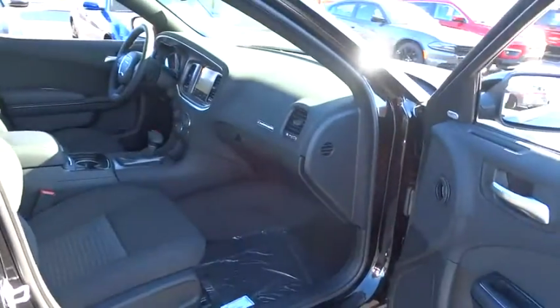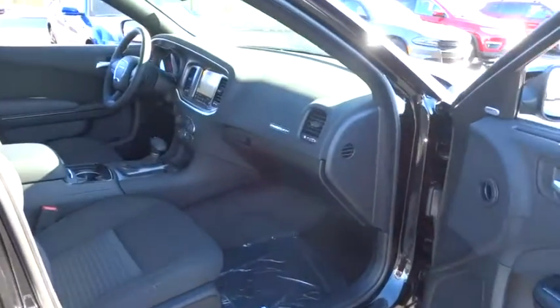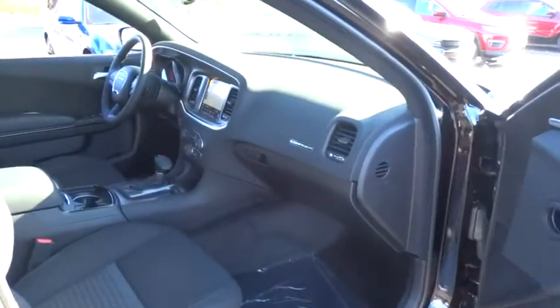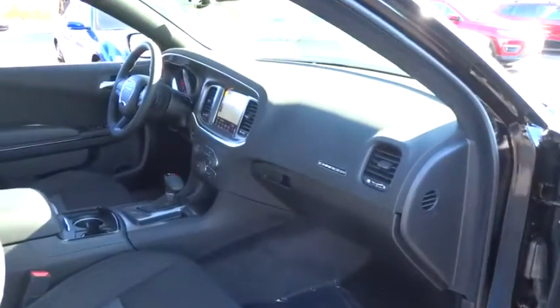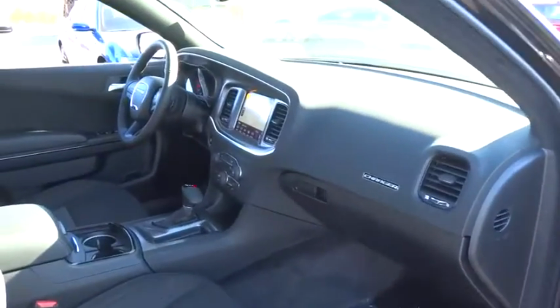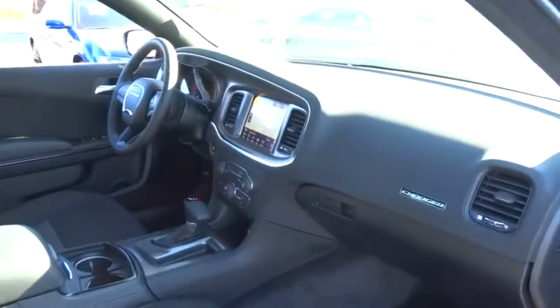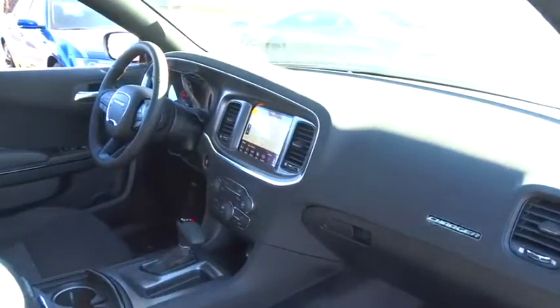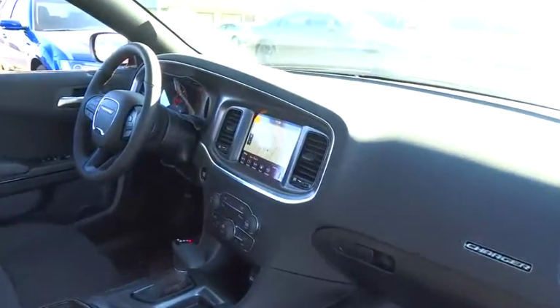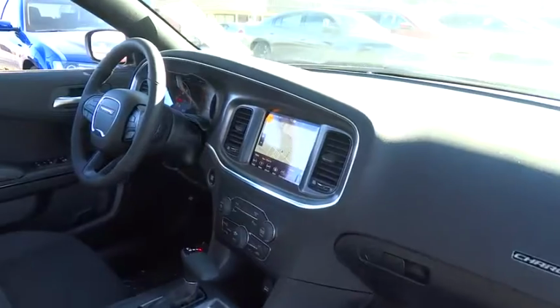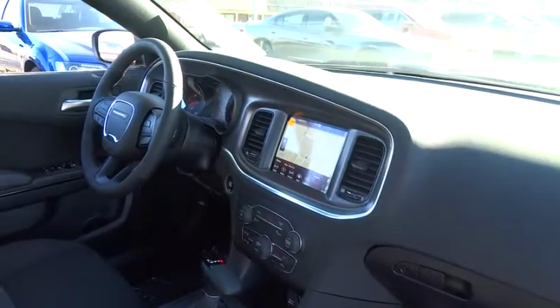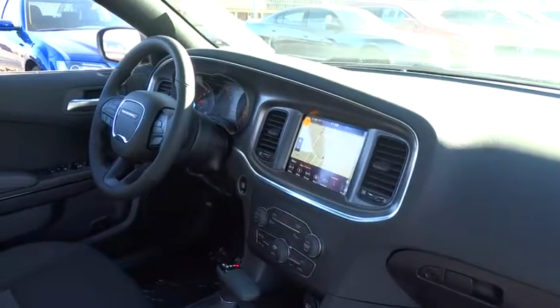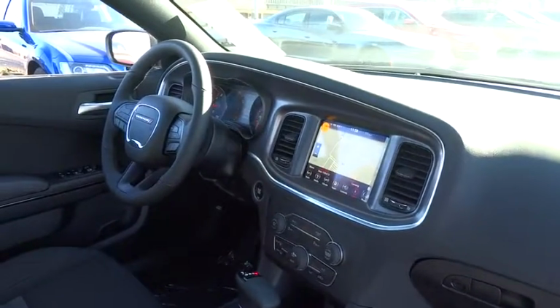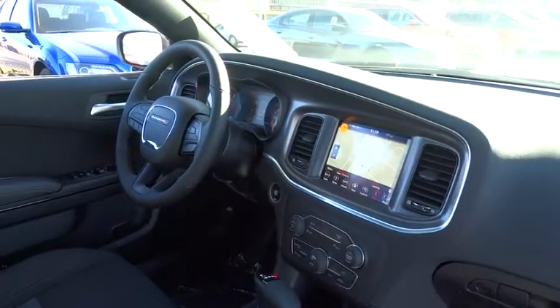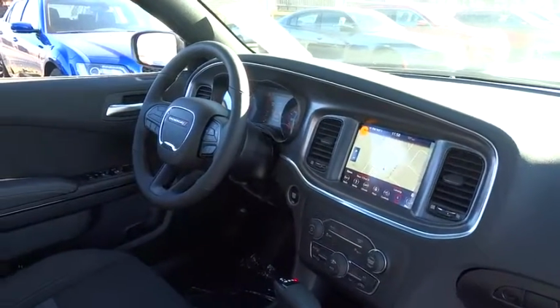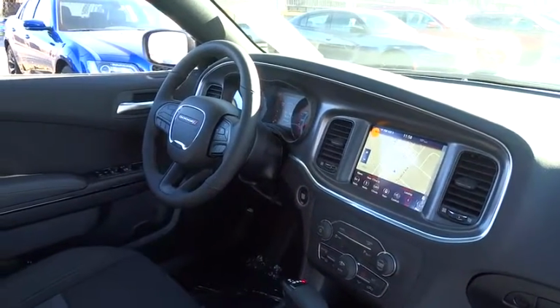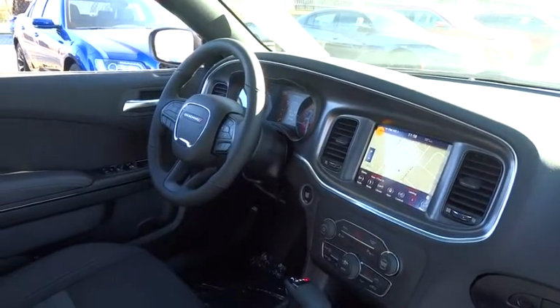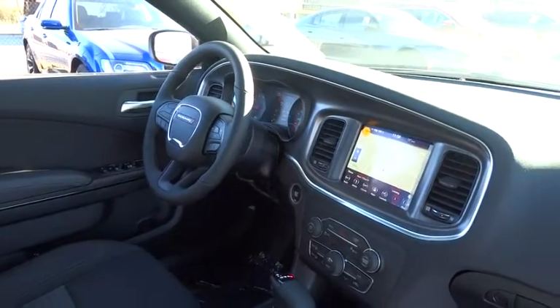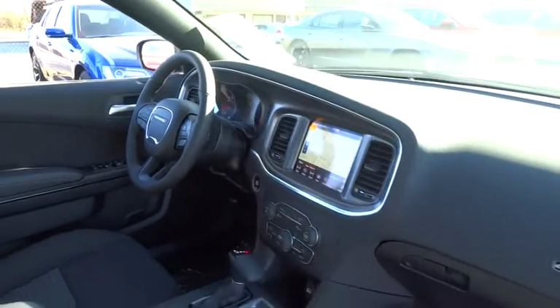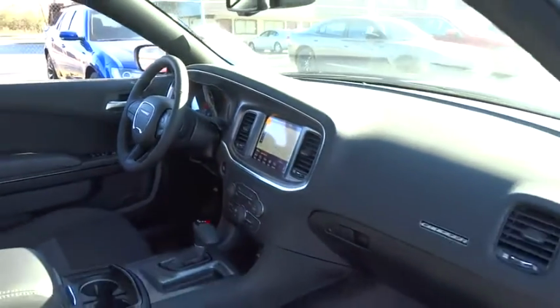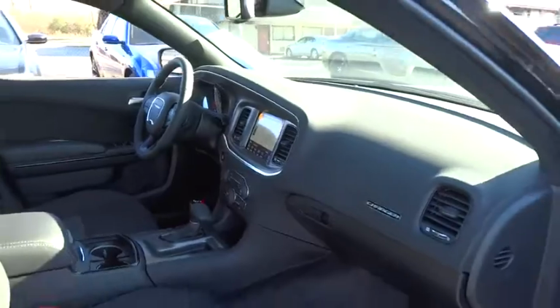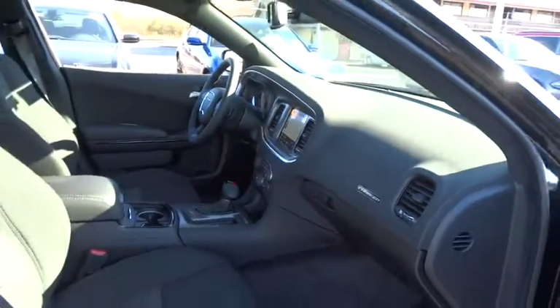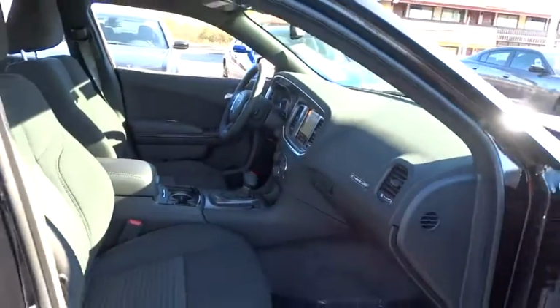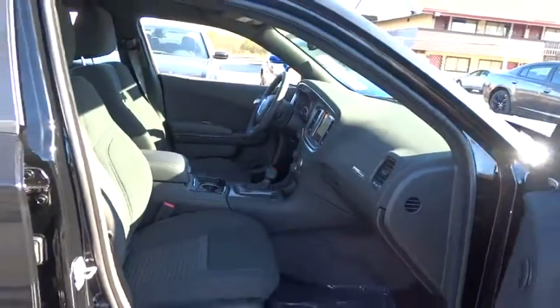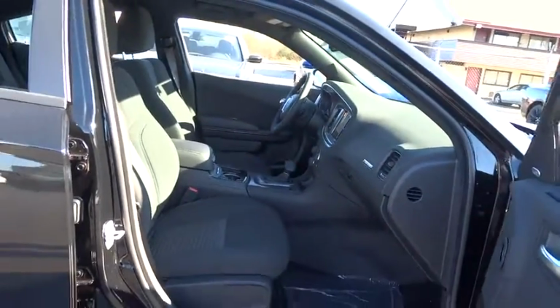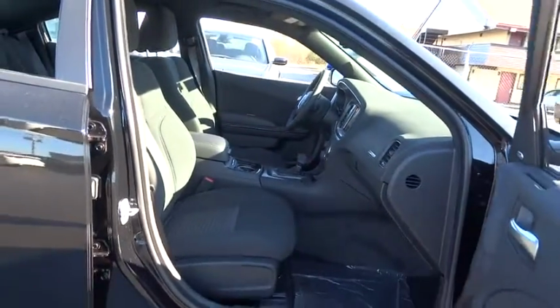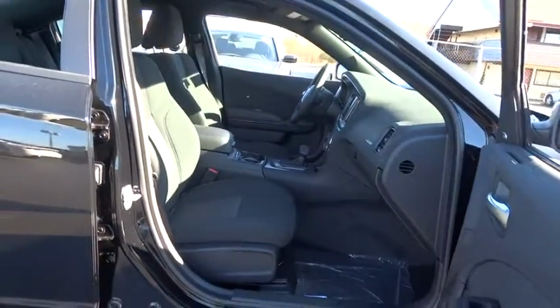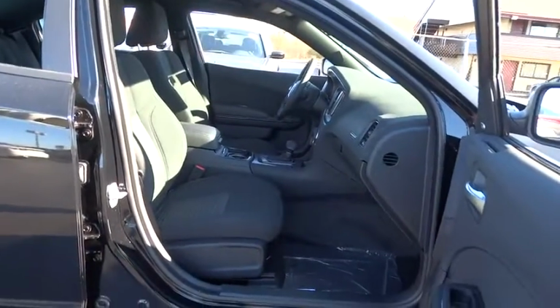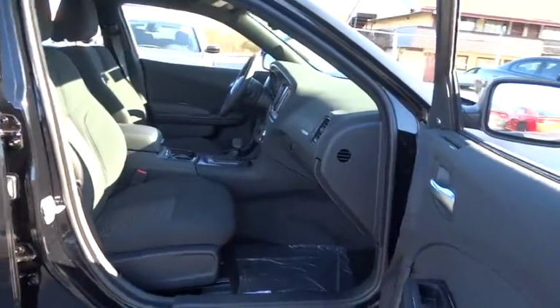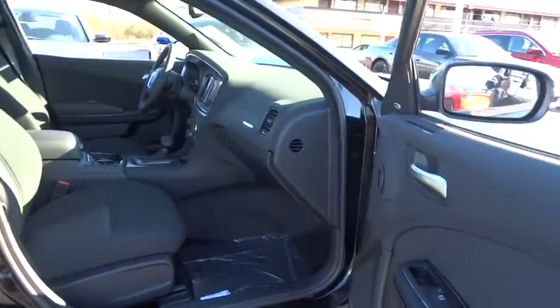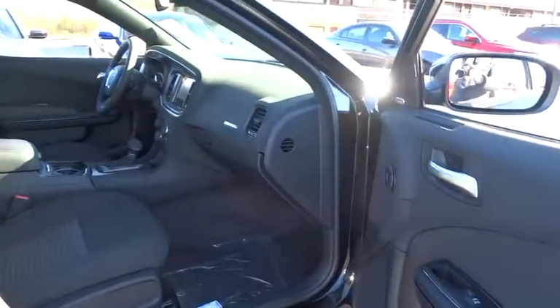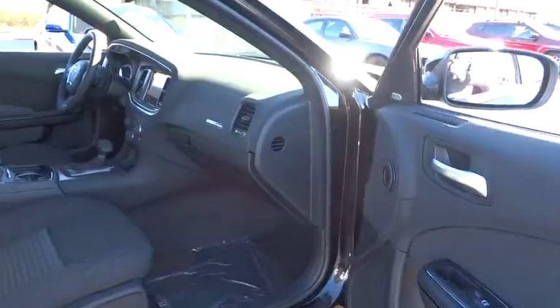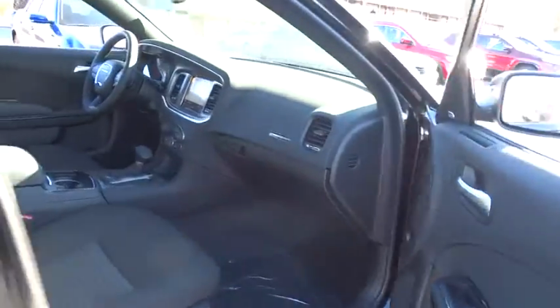This vehicle has less than 100 miles. Here are some of this vehicle's great options: traction control, dual airbags, power steering, alloy wheels, four-wheel disc brakes, compass, trip computer, fog lights, and electronic stability control.